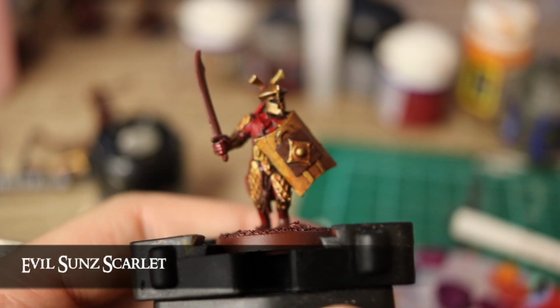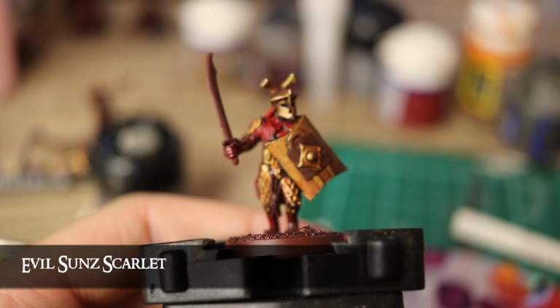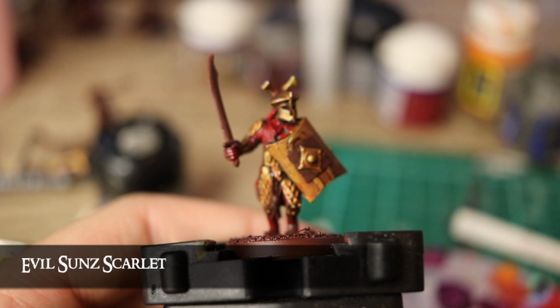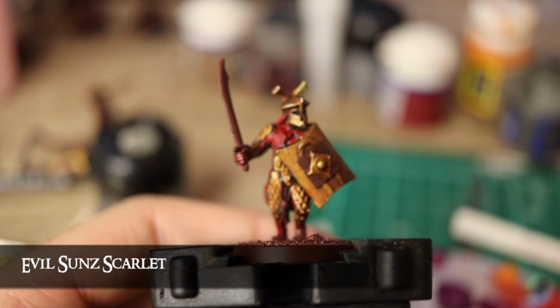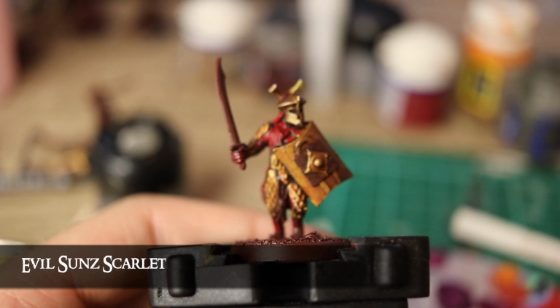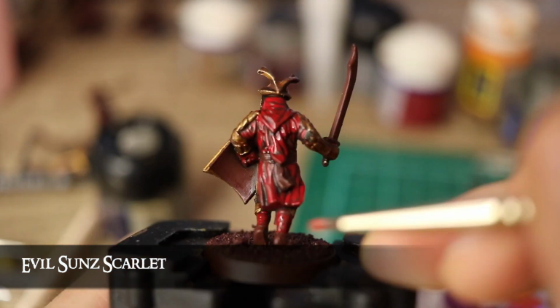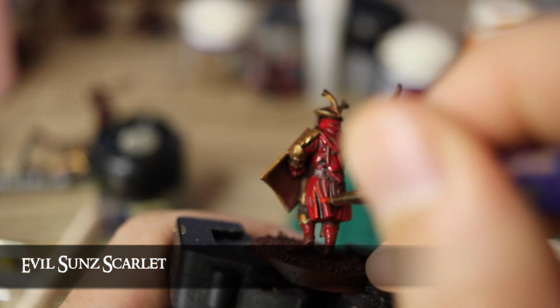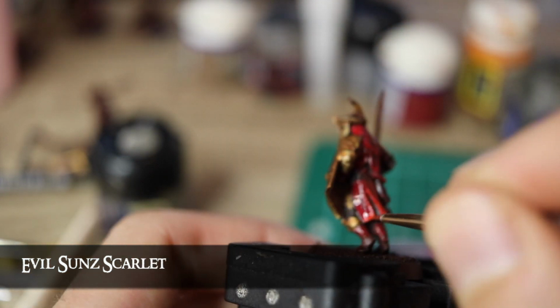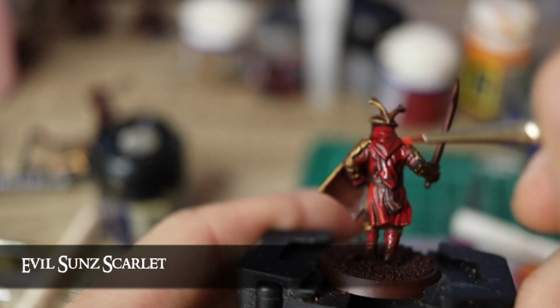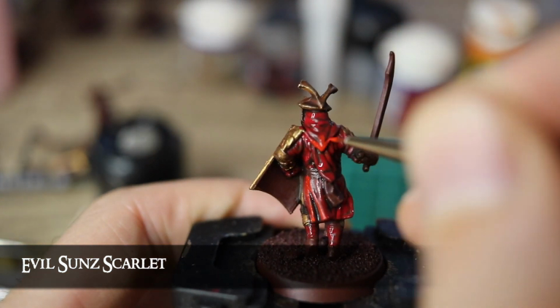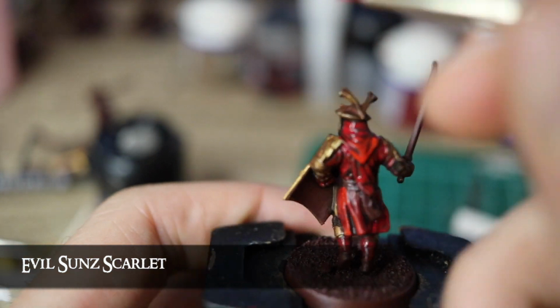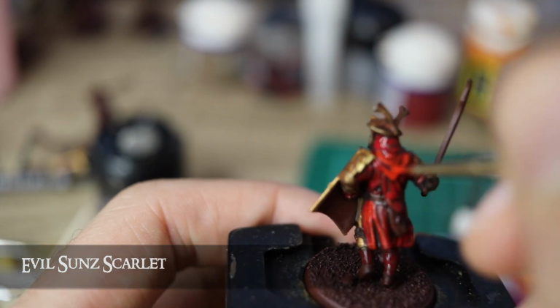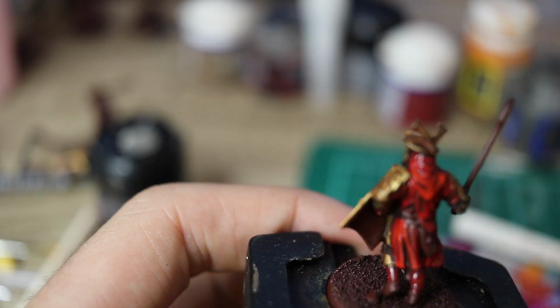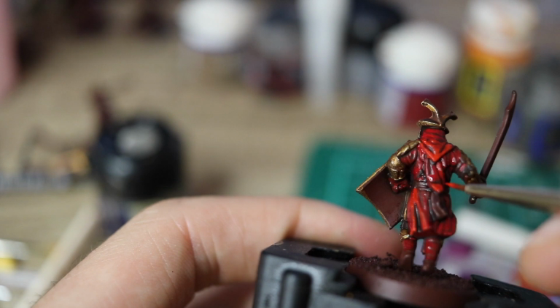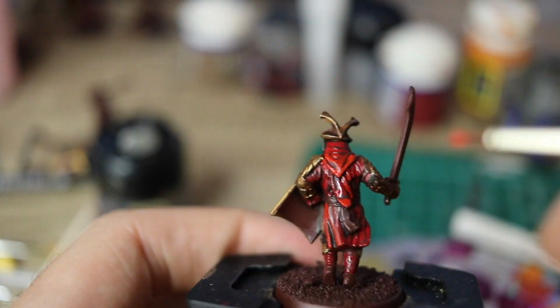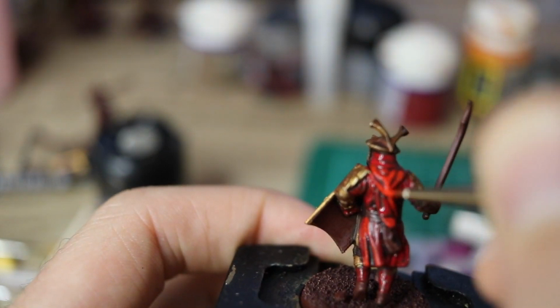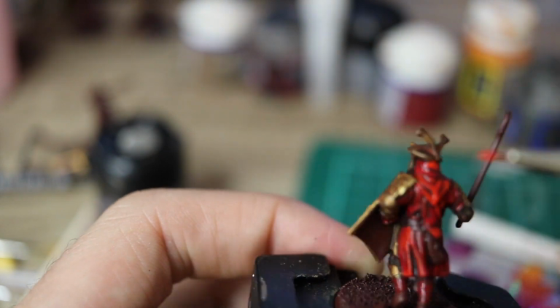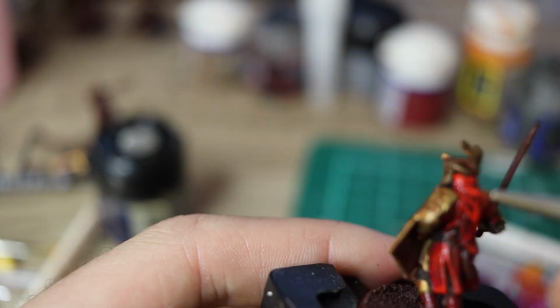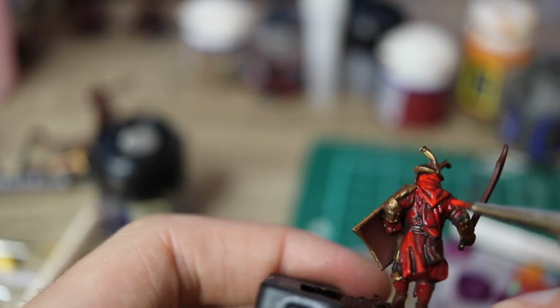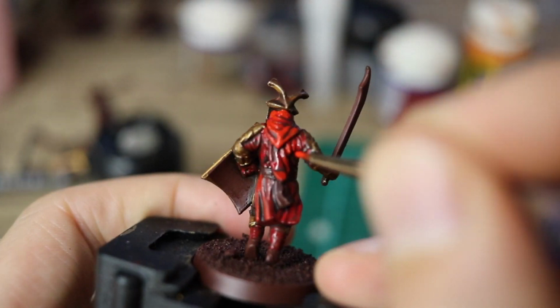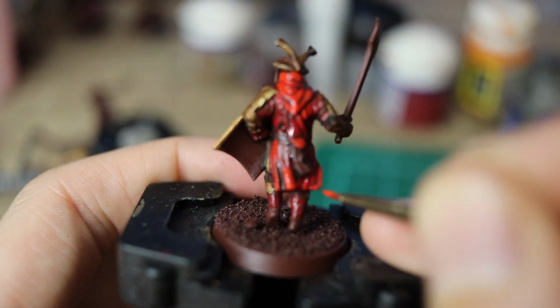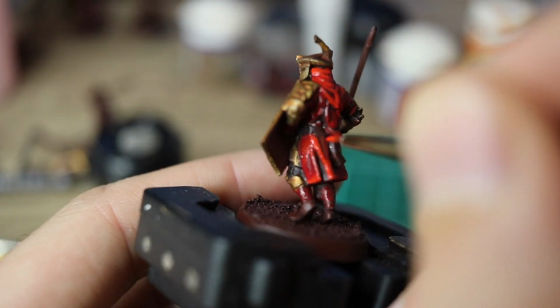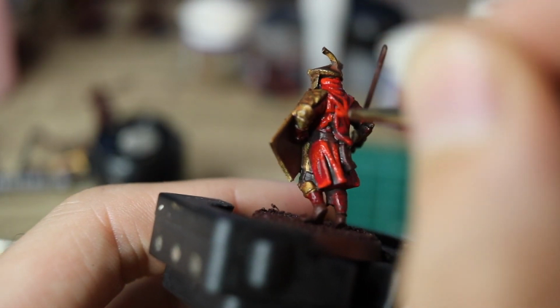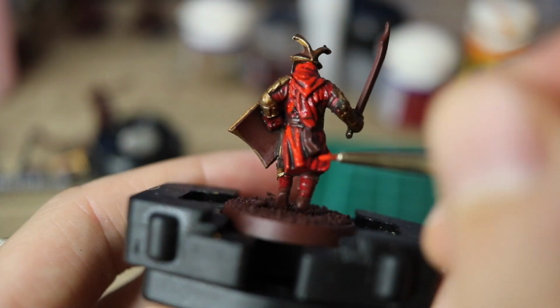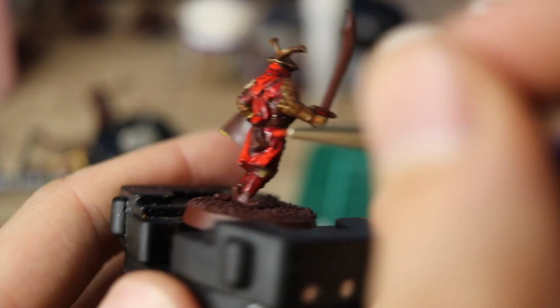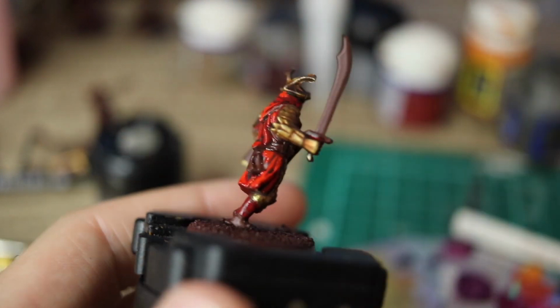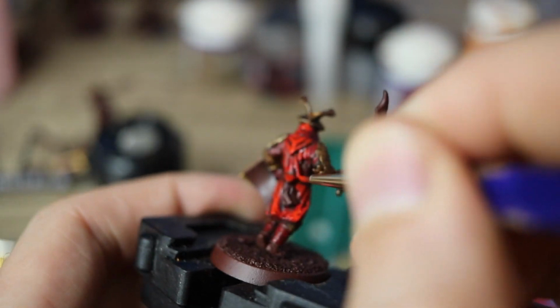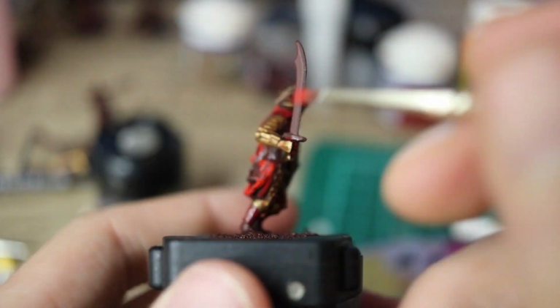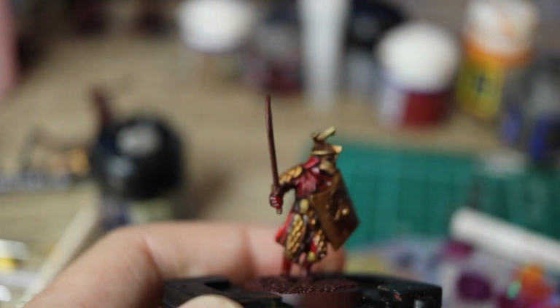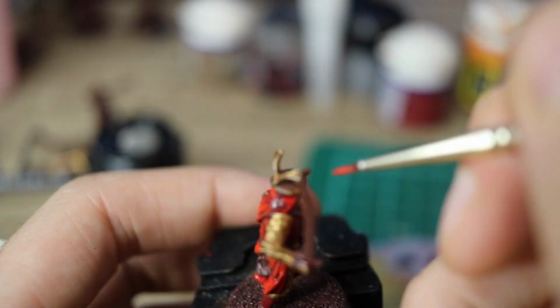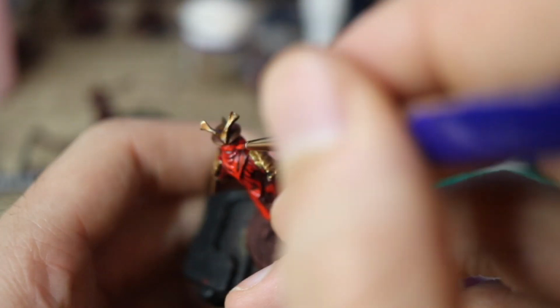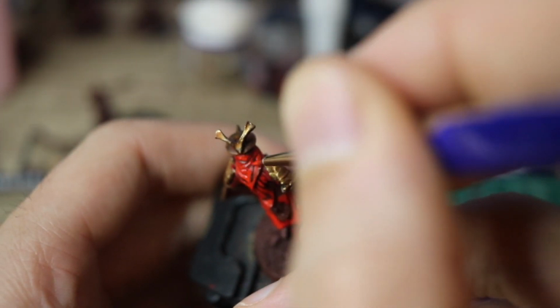Straight on to the highlights now, because I see no reason not to. As long as you're careful, you can too. I just paint a line on the top of every fold with Evil Sun Scarlet, and then I am done with the red. I really like it though — it looks properly bright red.